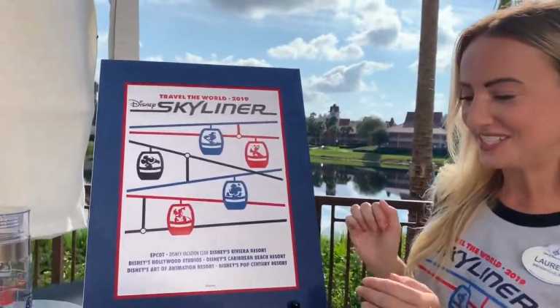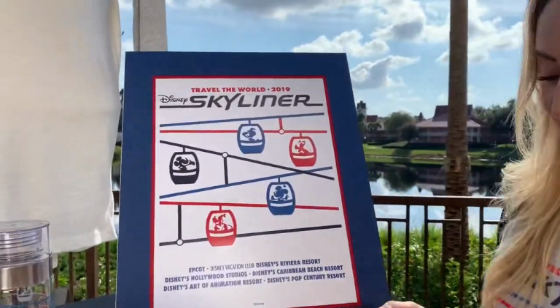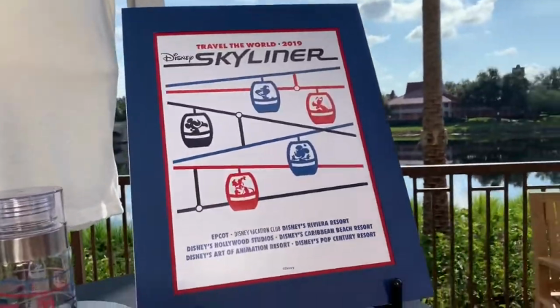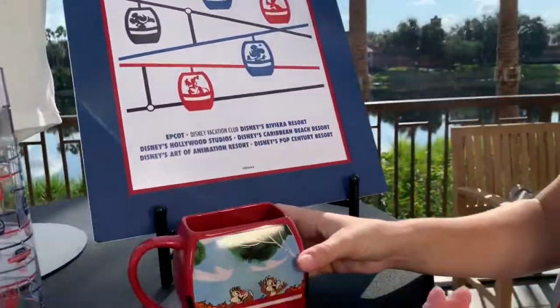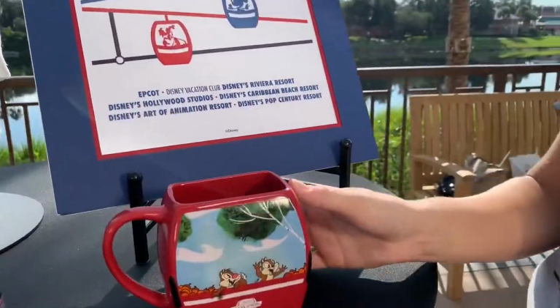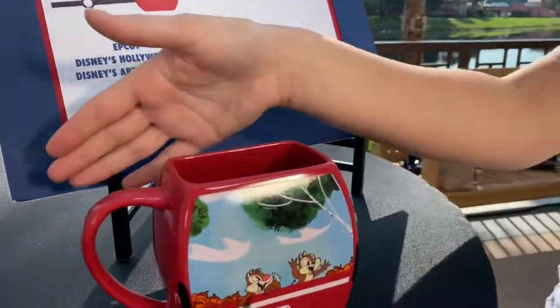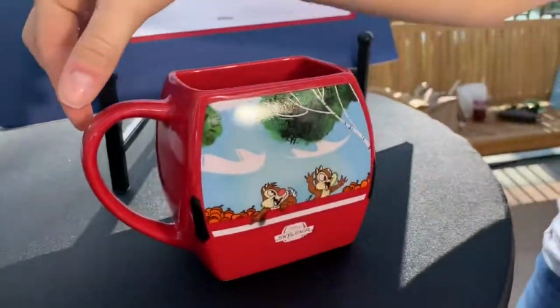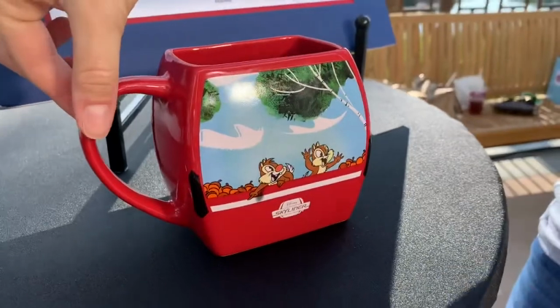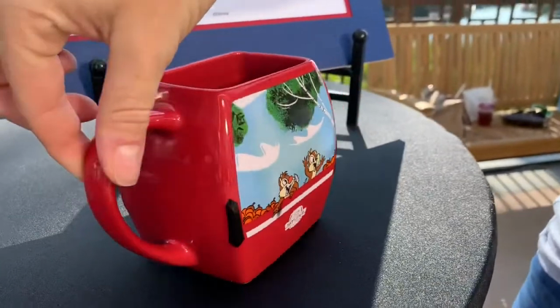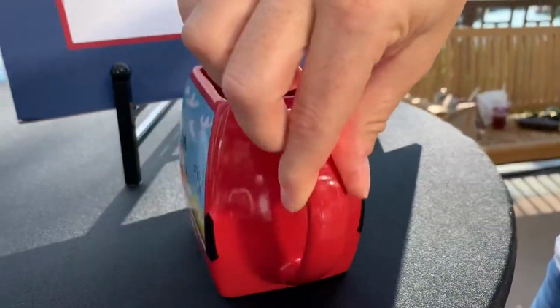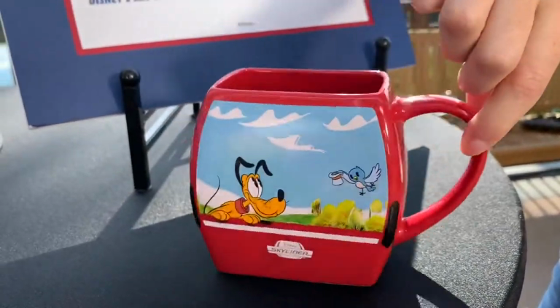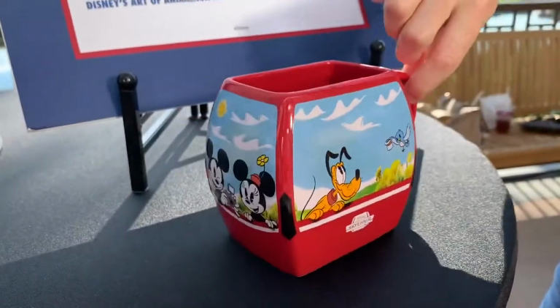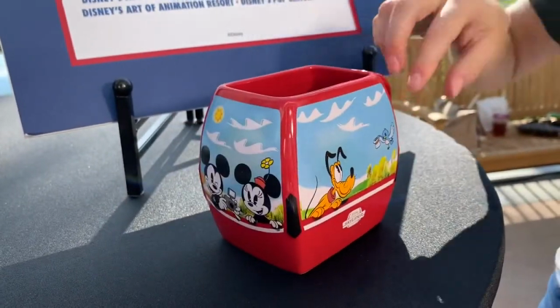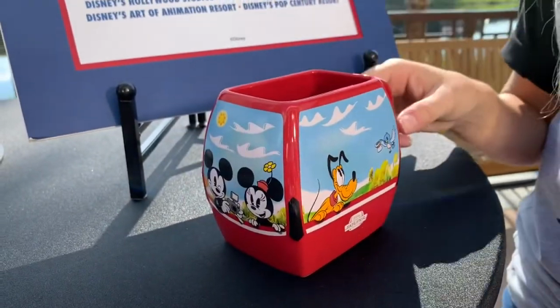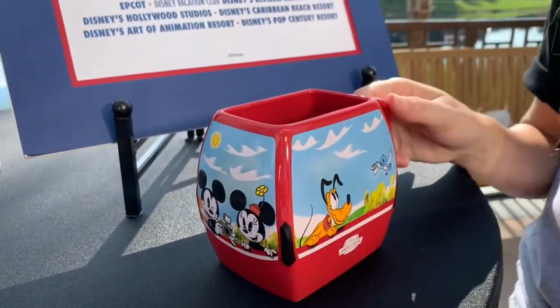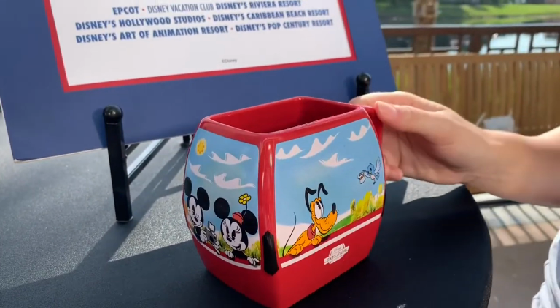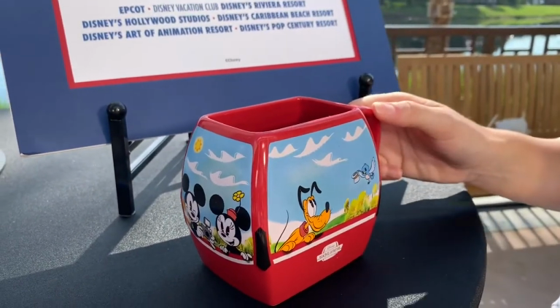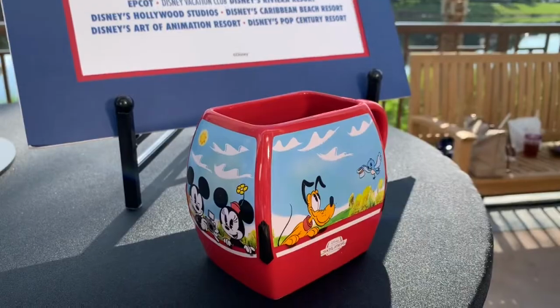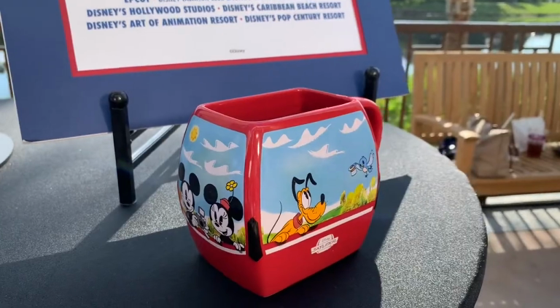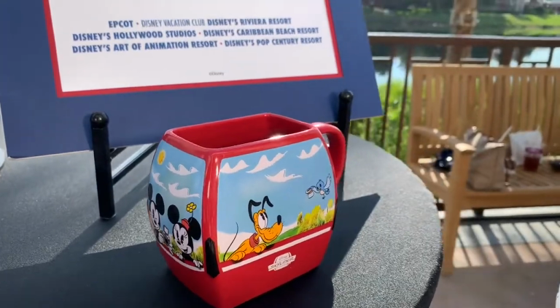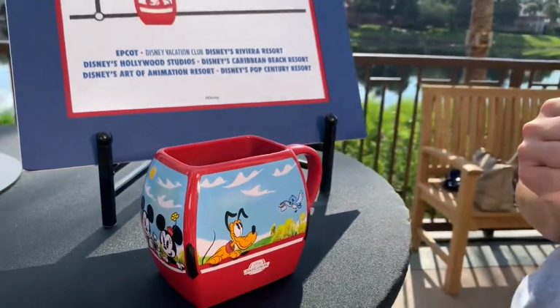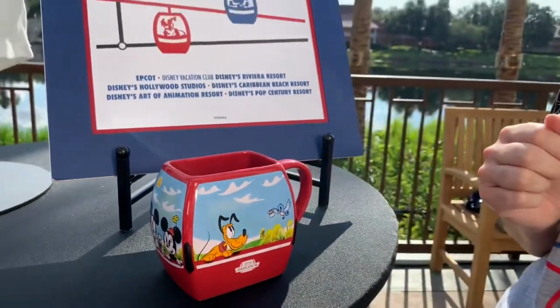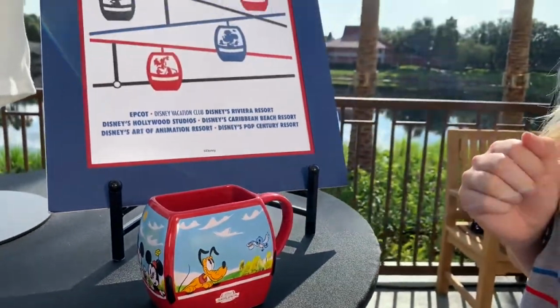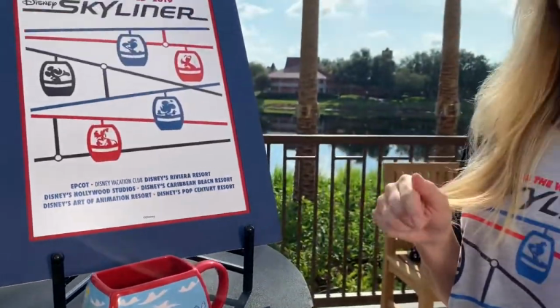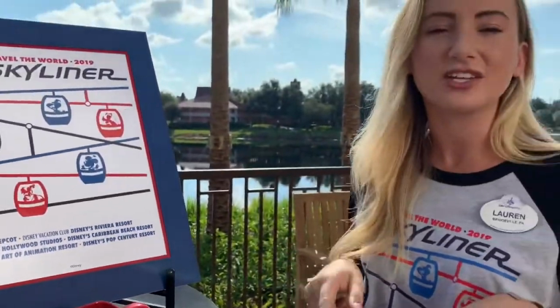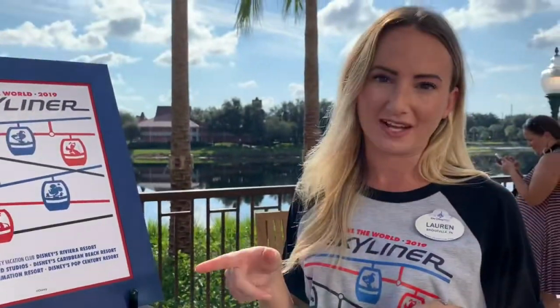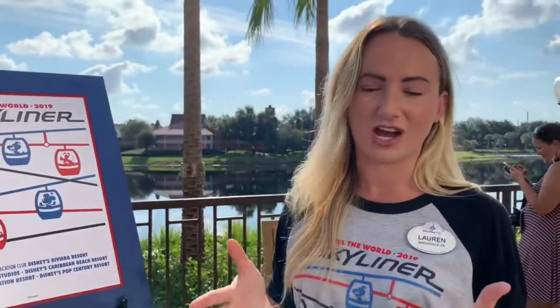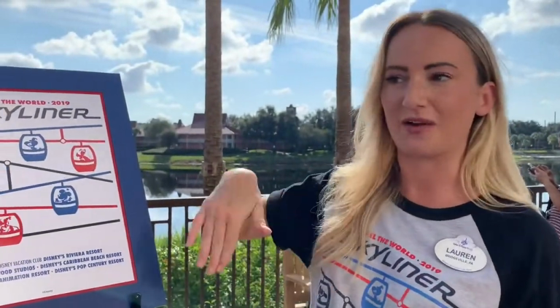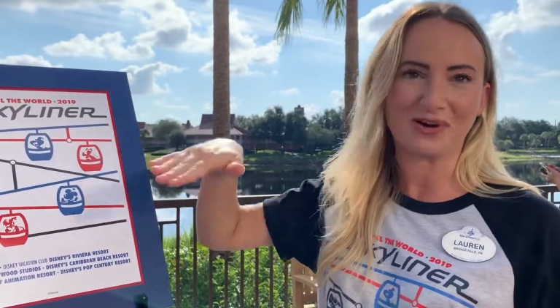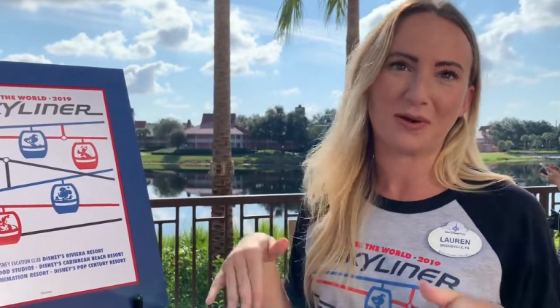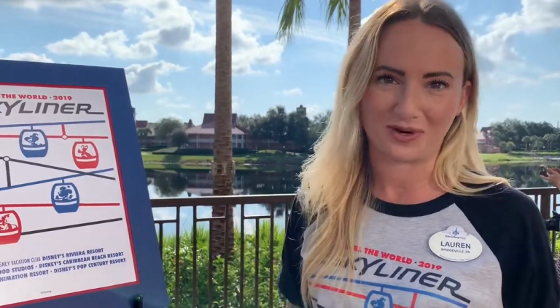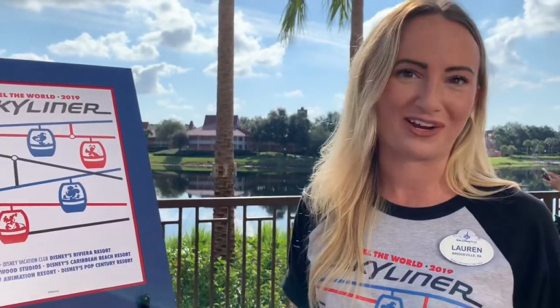First up is the Skyliner mug. It actually has the decal wrapped around it that you would see on the Skyliner gondolas. They have a couple of different designs, and throughout the merchandise there are replicas of the gondolas.